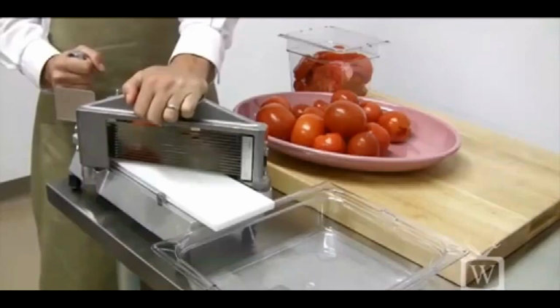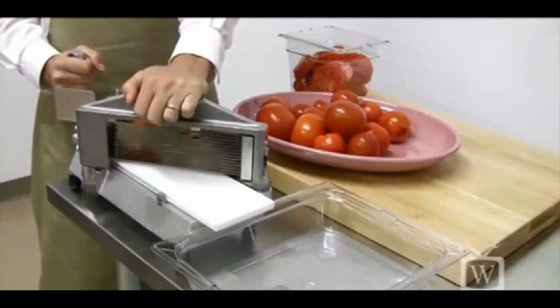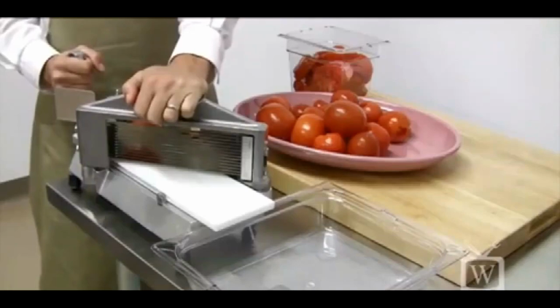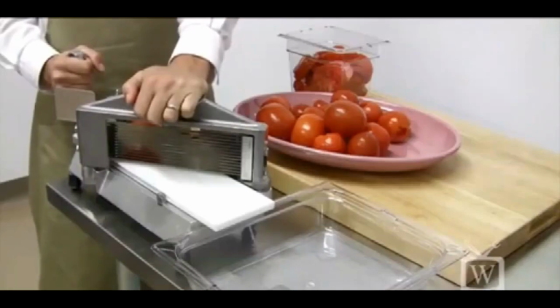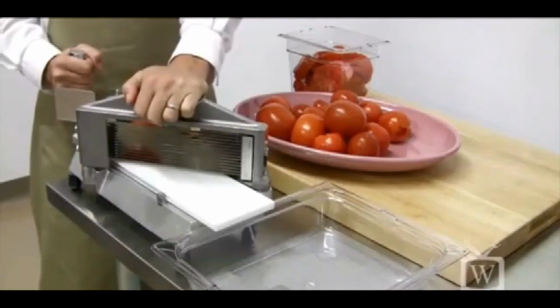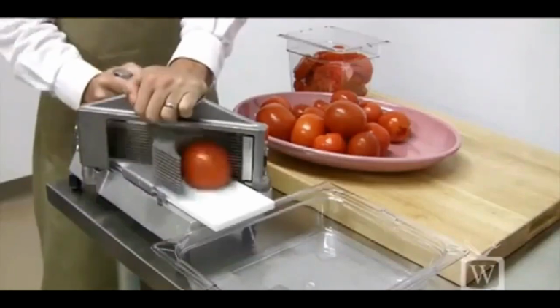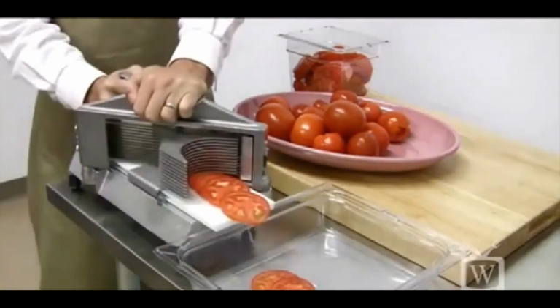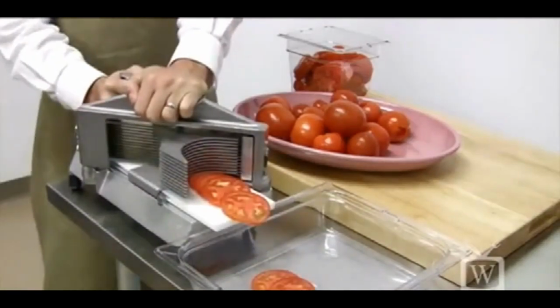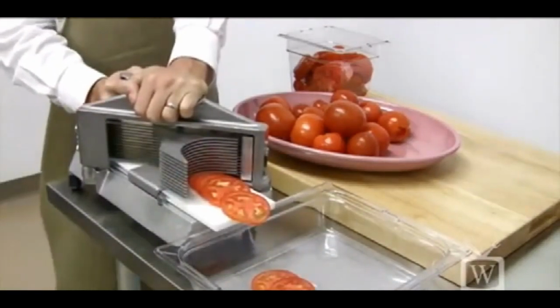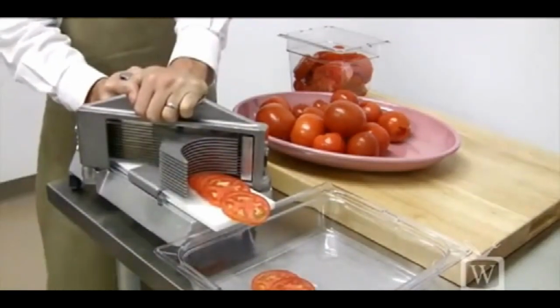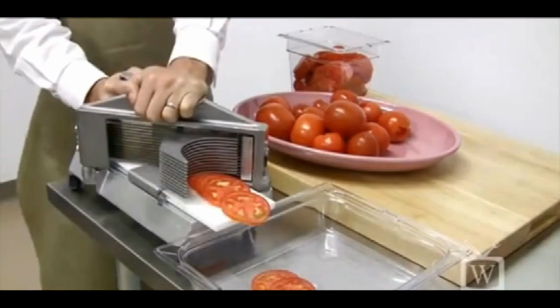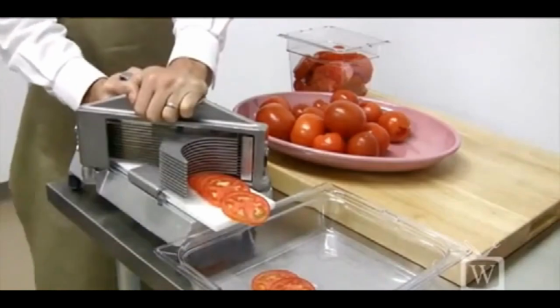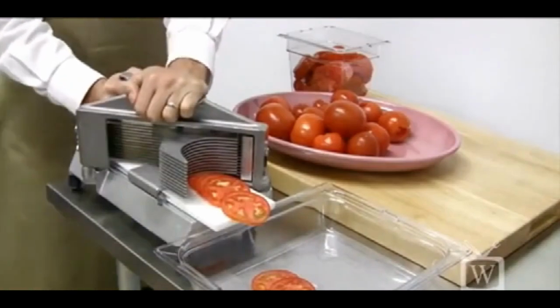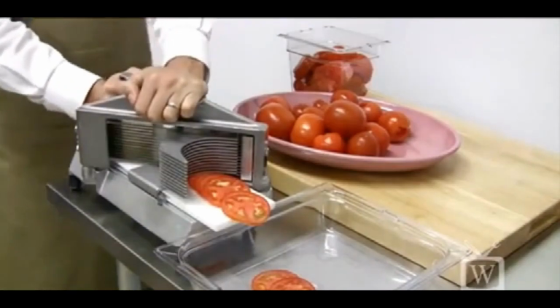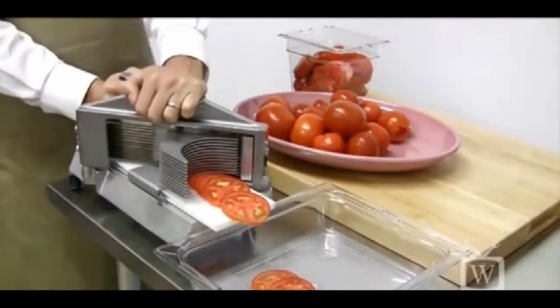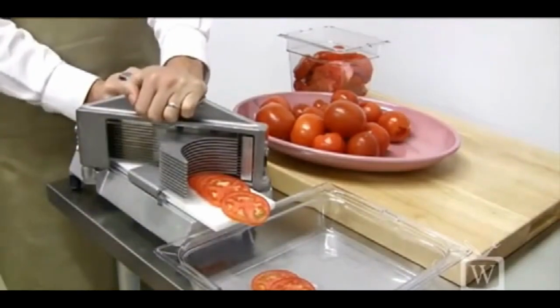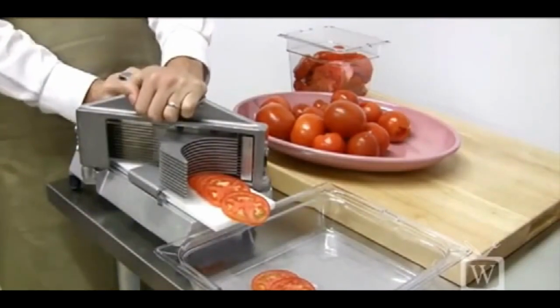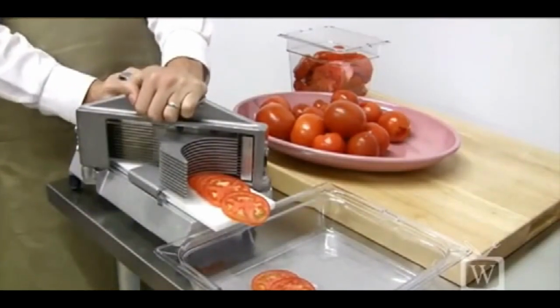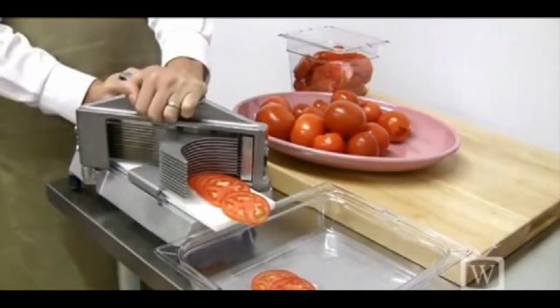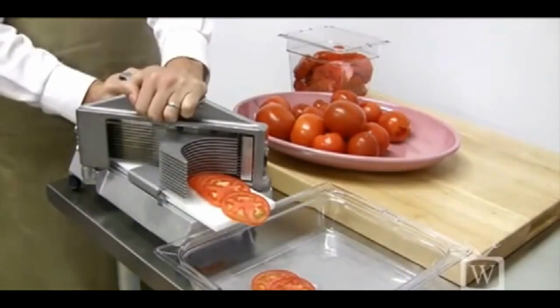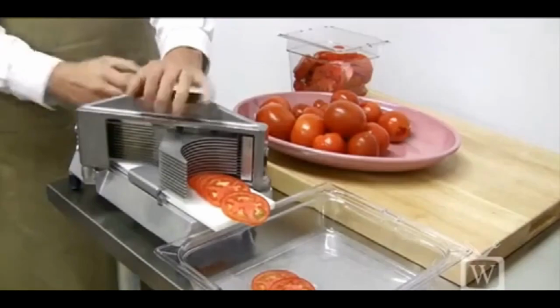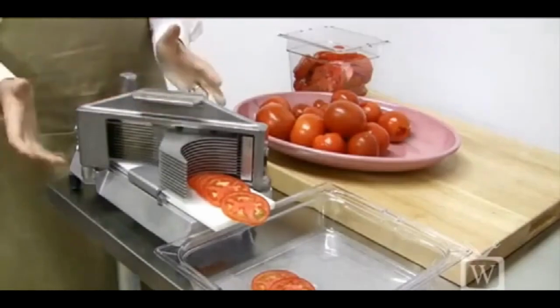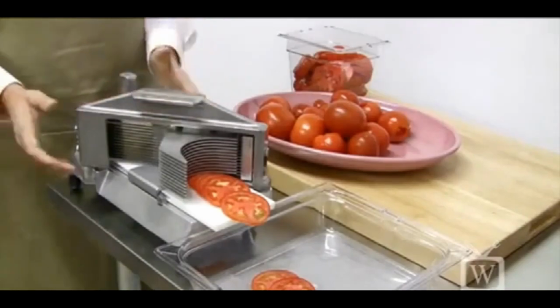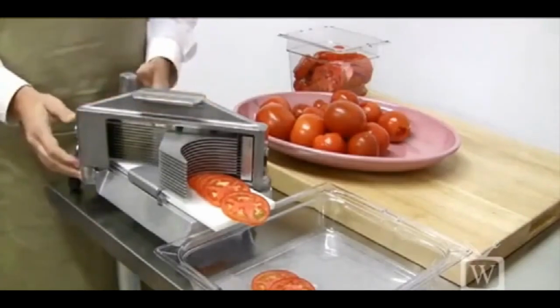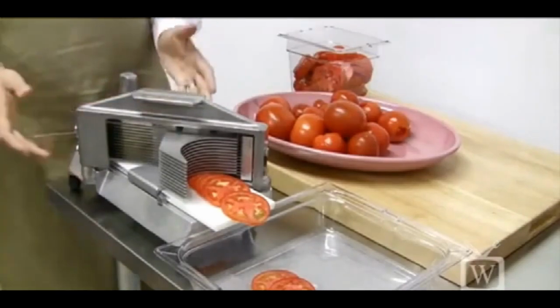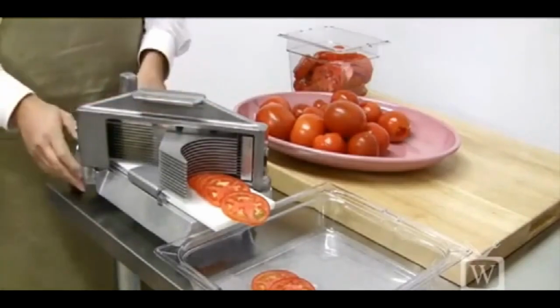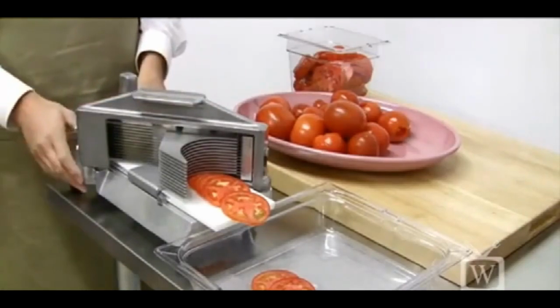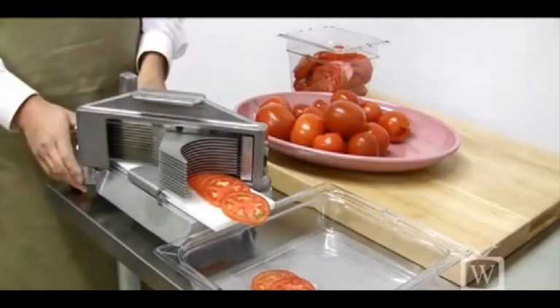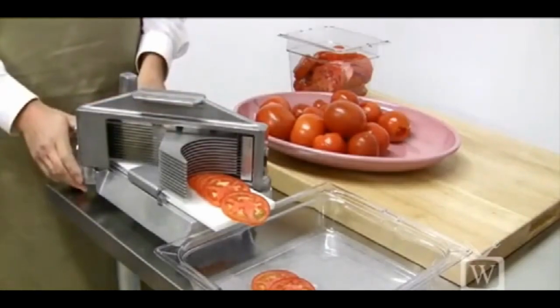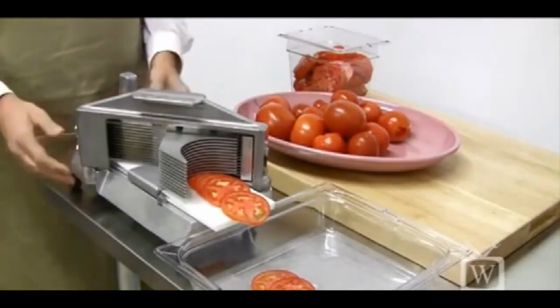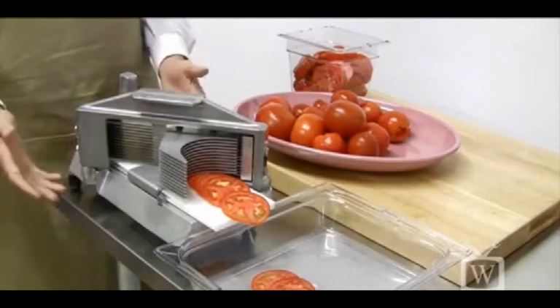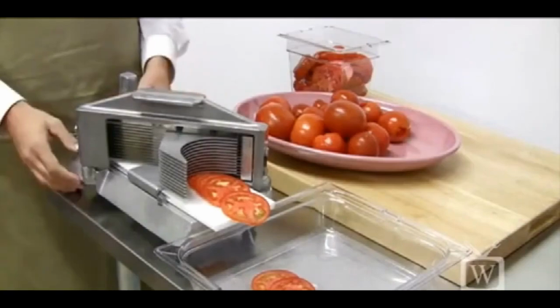Now let's see why they call this the Easy Tomato Slicer. Isn't that easy? We have 3 sixteenths inch or the slightly thicker quarter inch slice styles available. They're not interchangeable though — if for some reason you need two different thicknesses of tomato, you'll have to buy two.